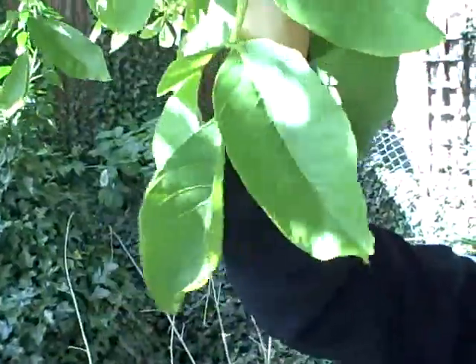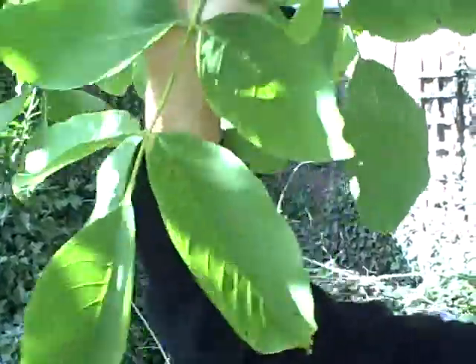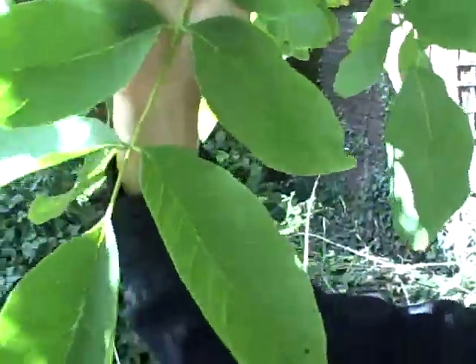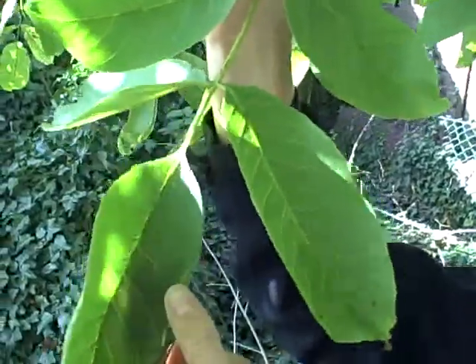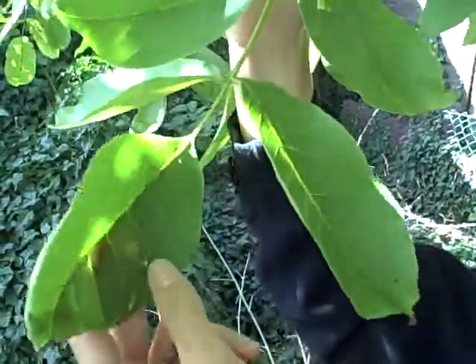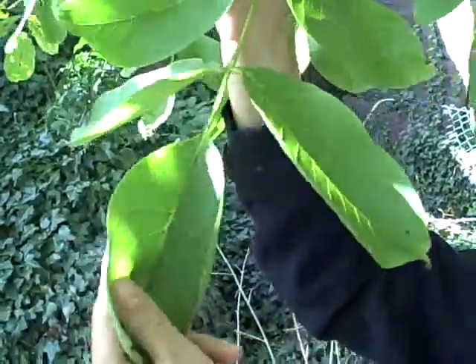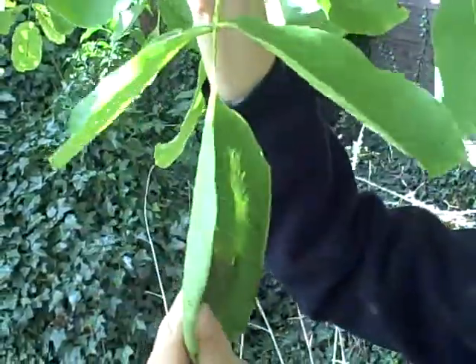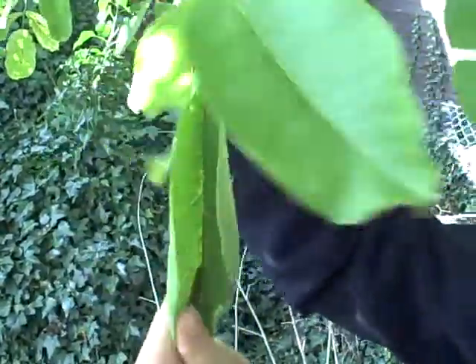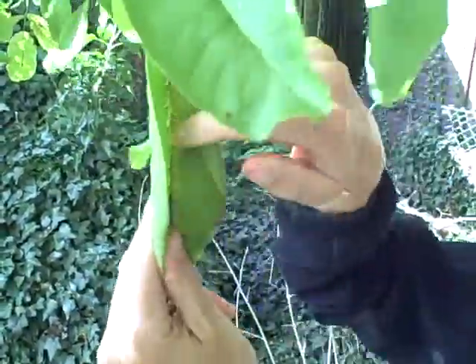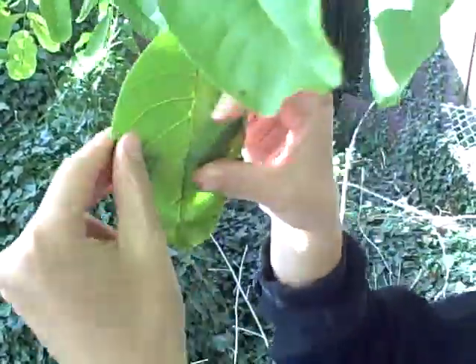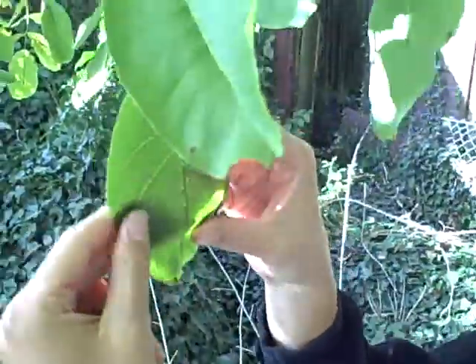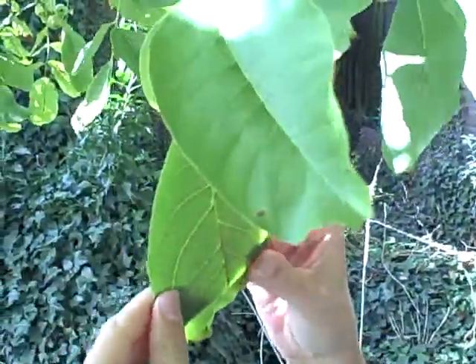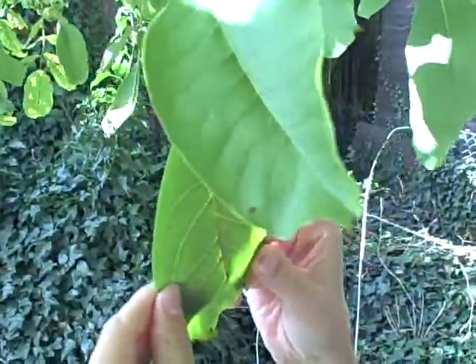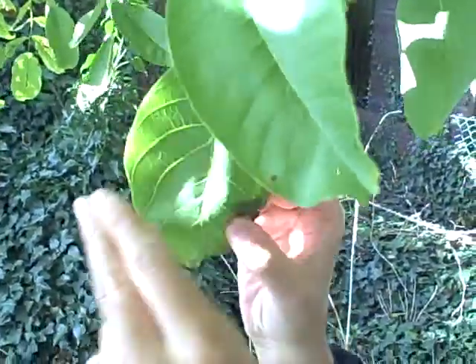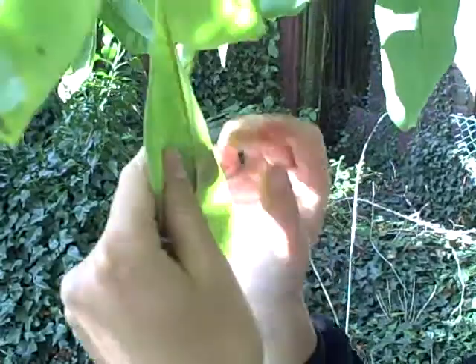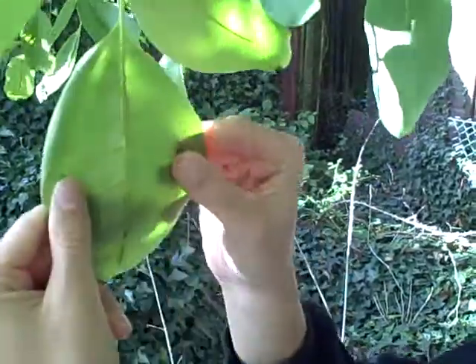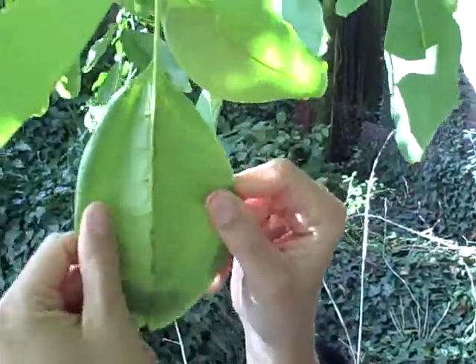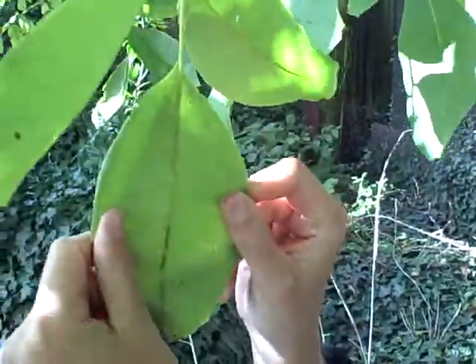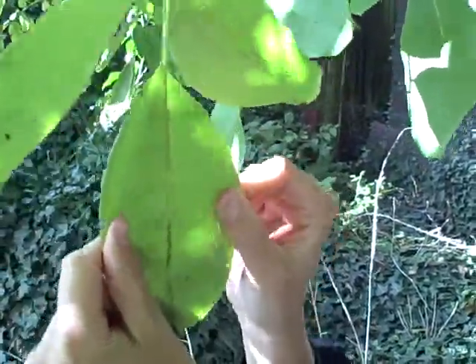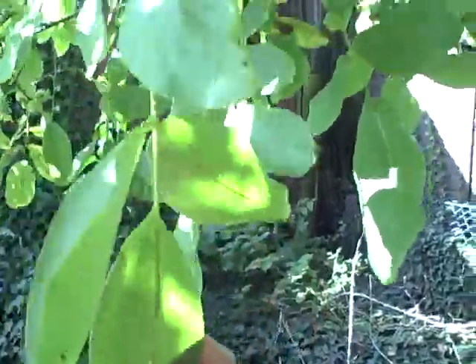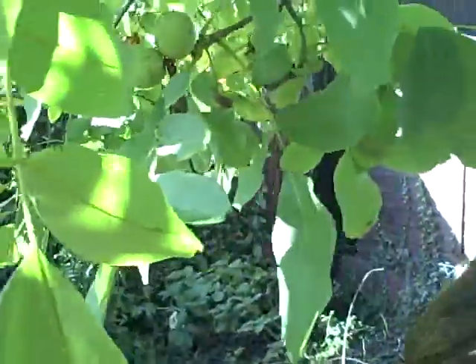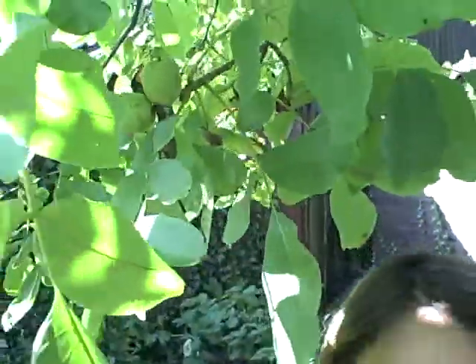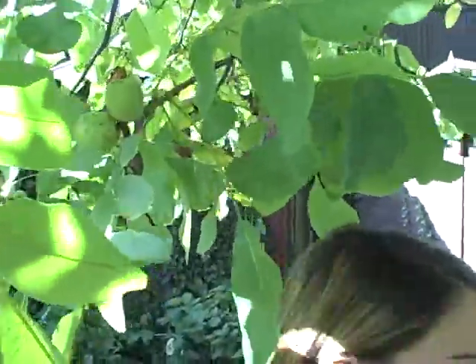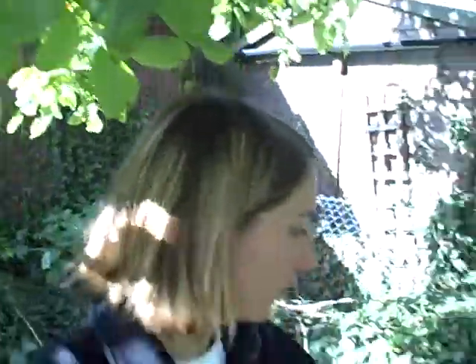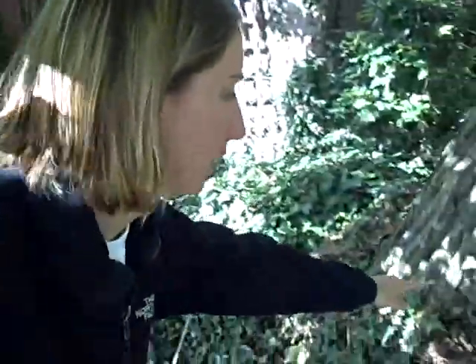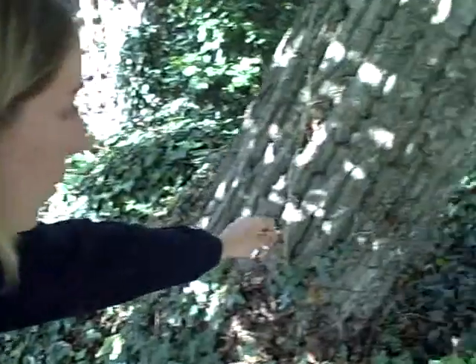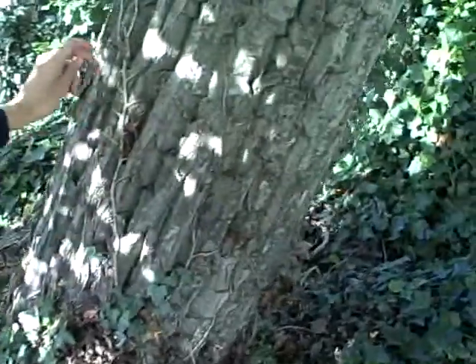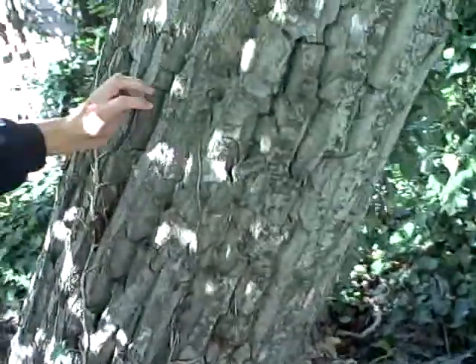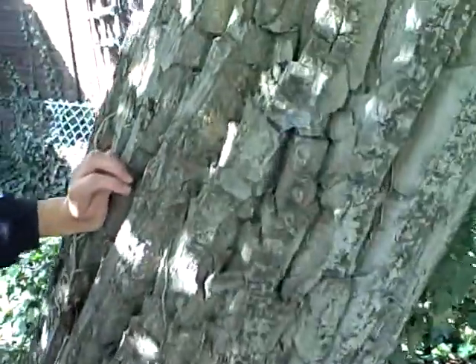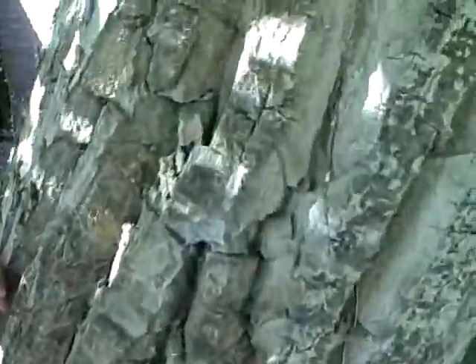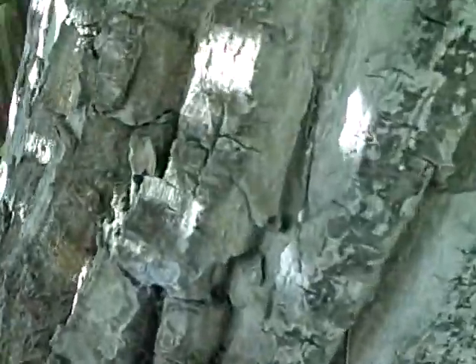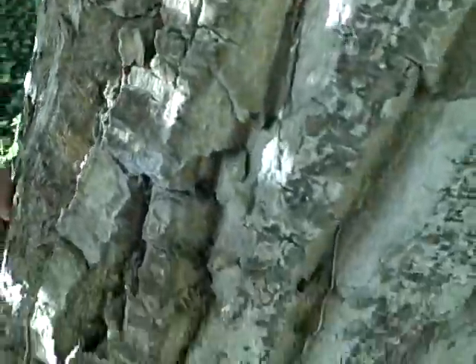A great way to identify a walnut tree is obviously the leaf — they're very big like this. And the bark: if you look over here, you're going to see the bark has really big grooves like this.